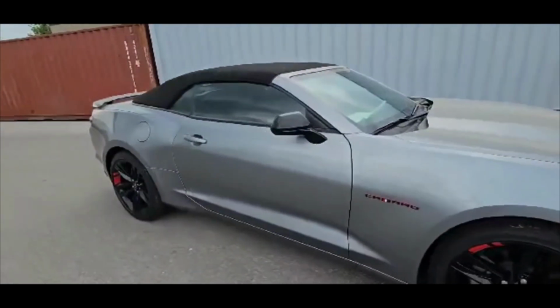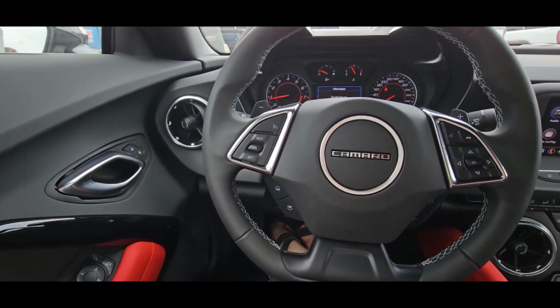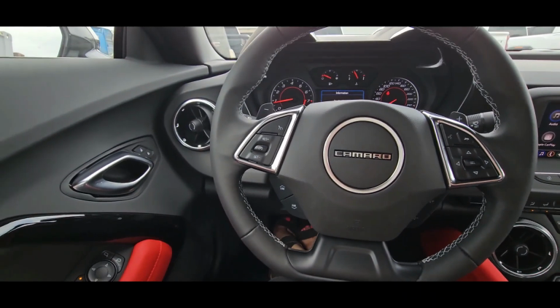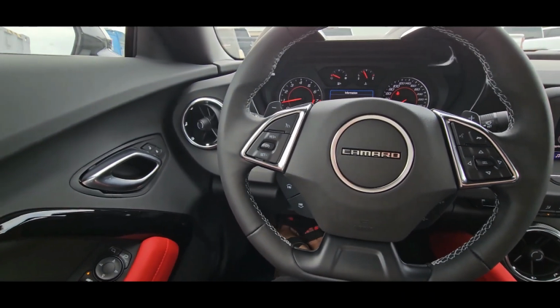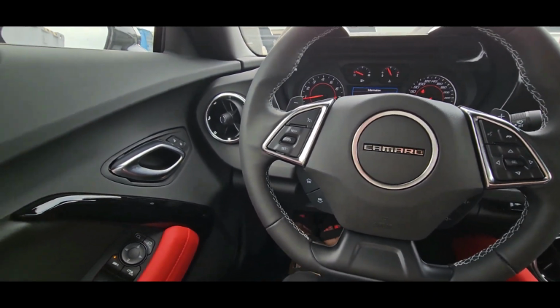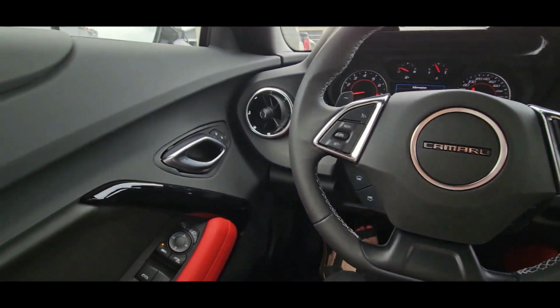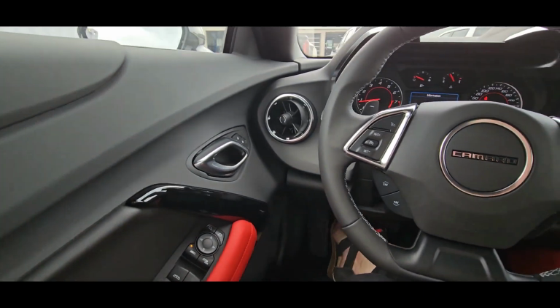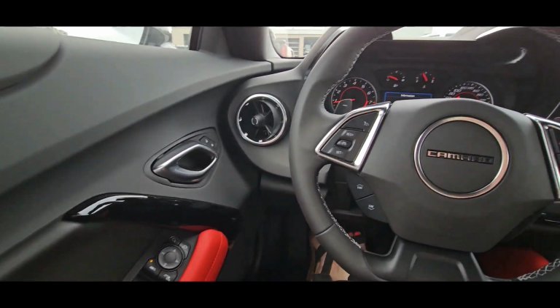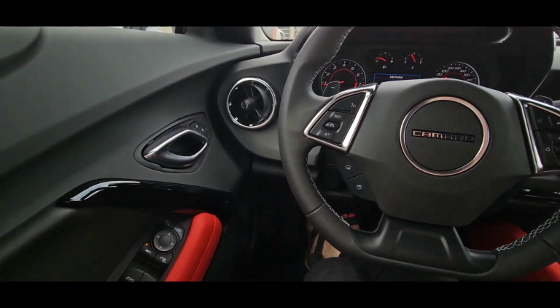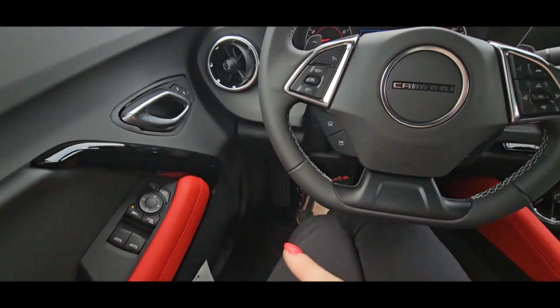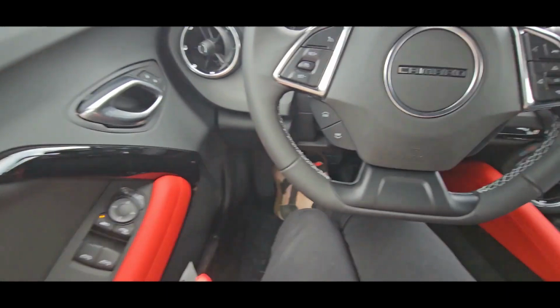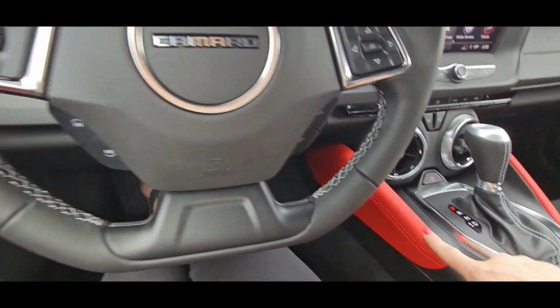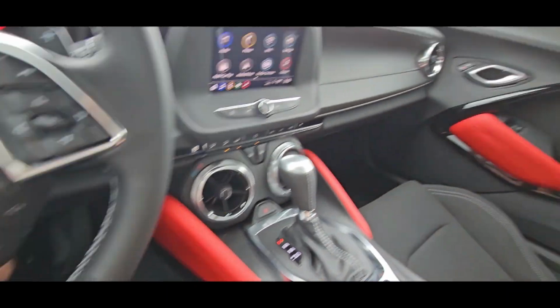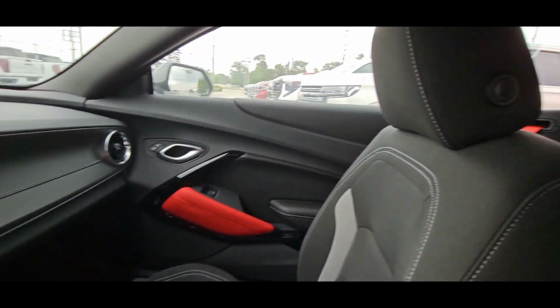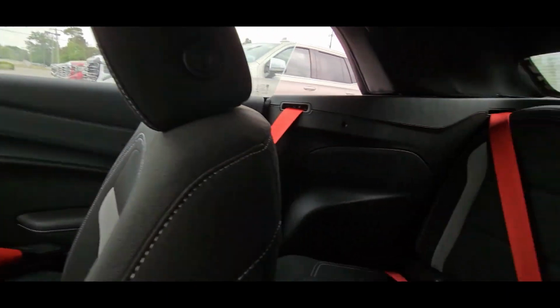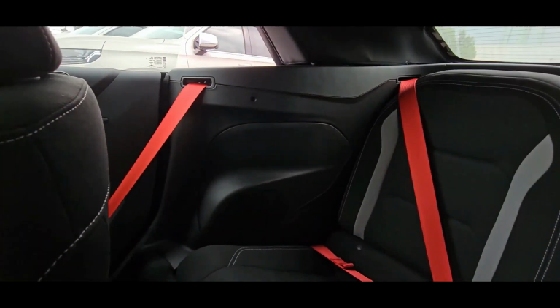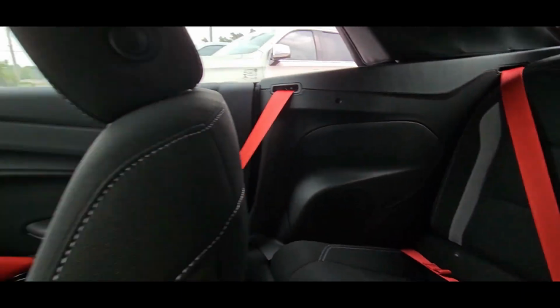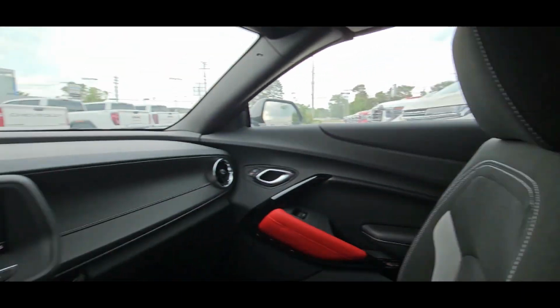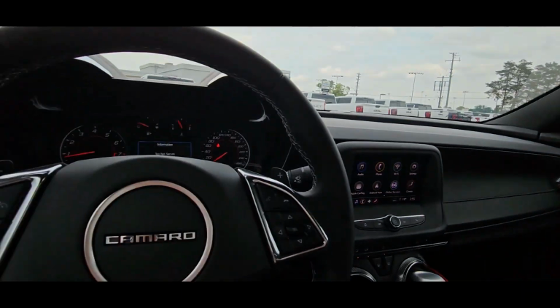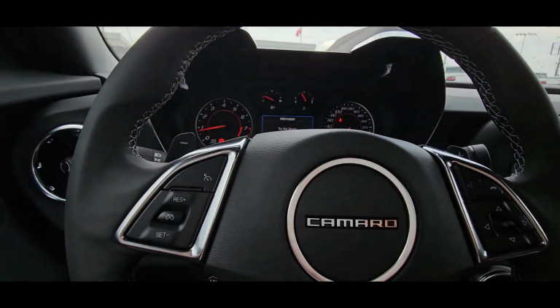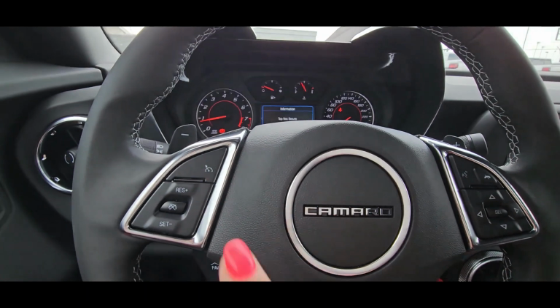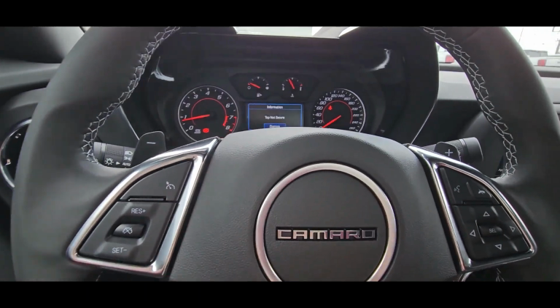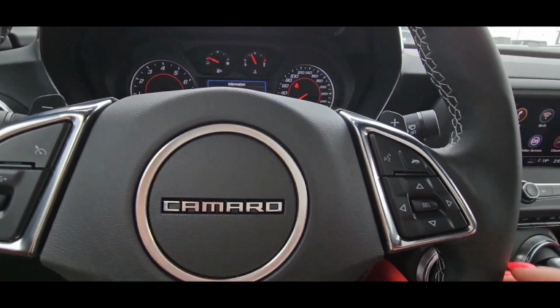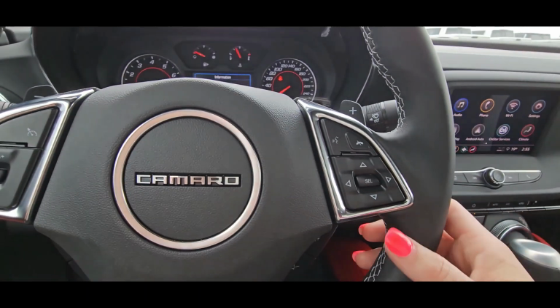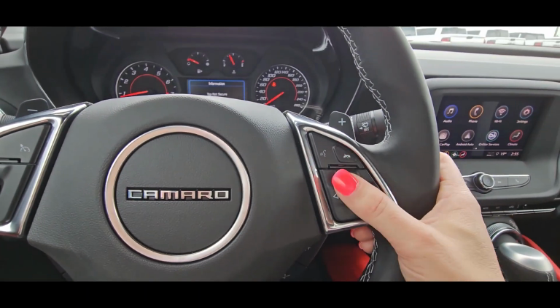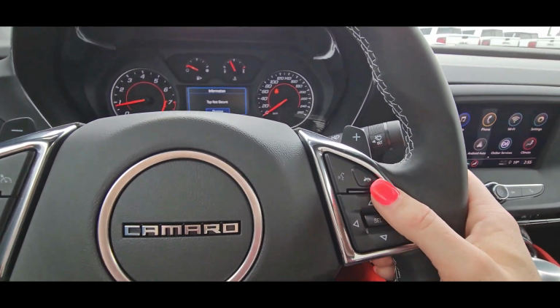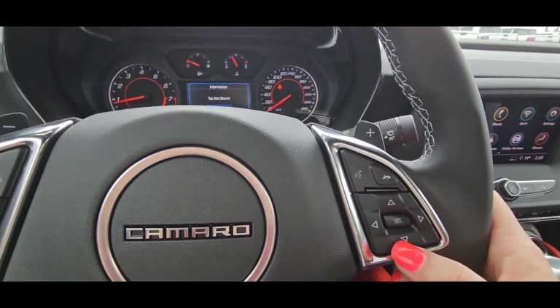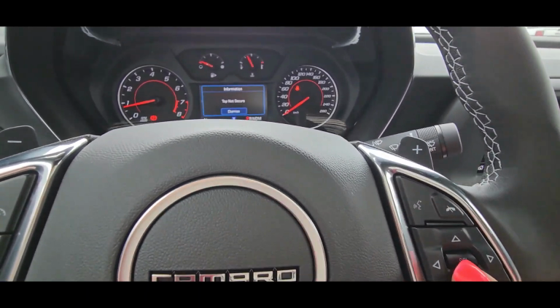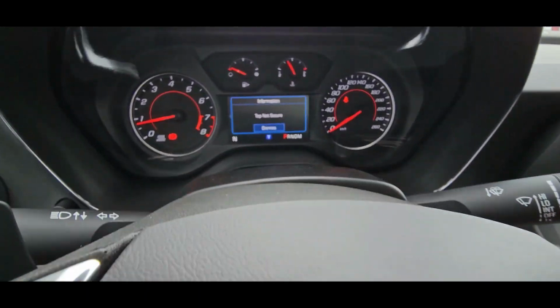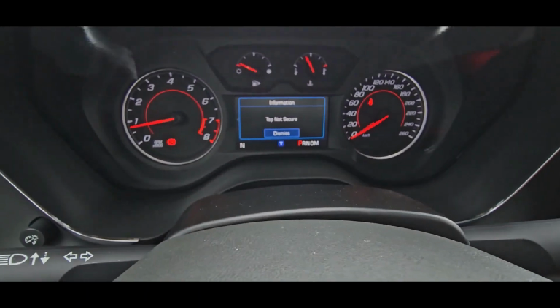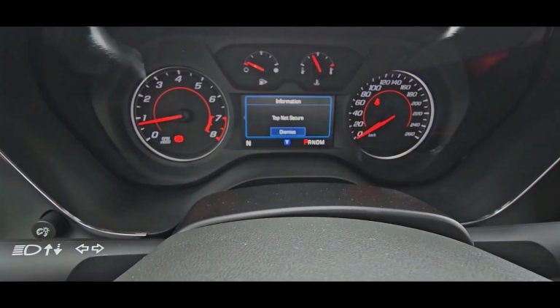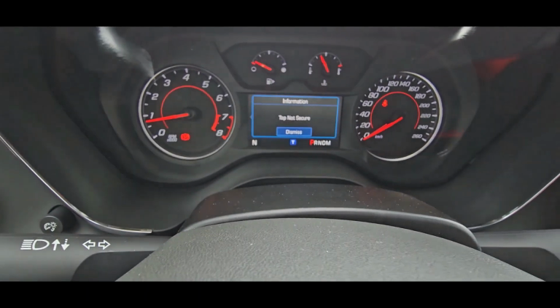So here is the interior of the Chevy Camaro. As you can see, the Redline Edition does give it the red knee pads and the red seat belts. You do have cruise control and hands-free voice commands here.